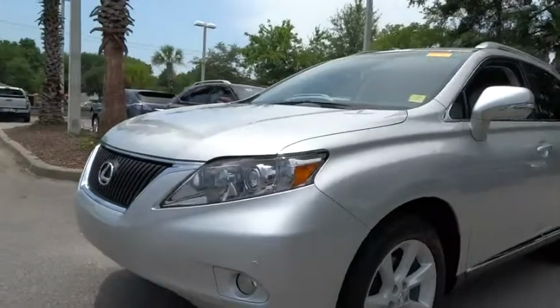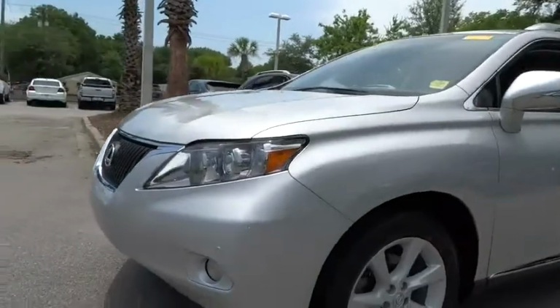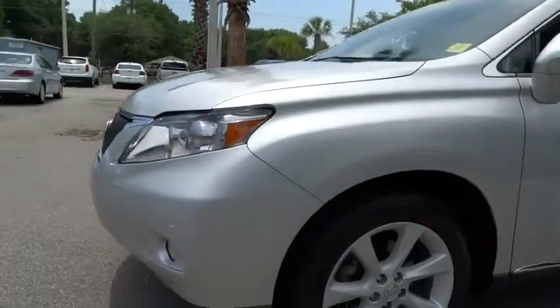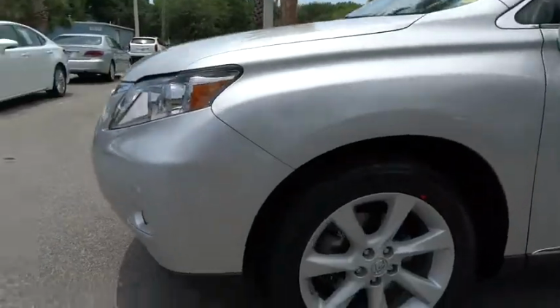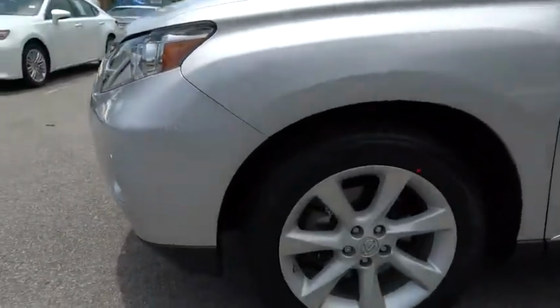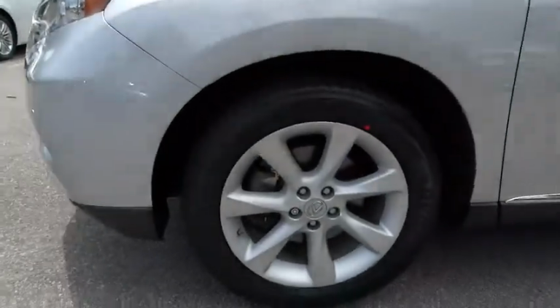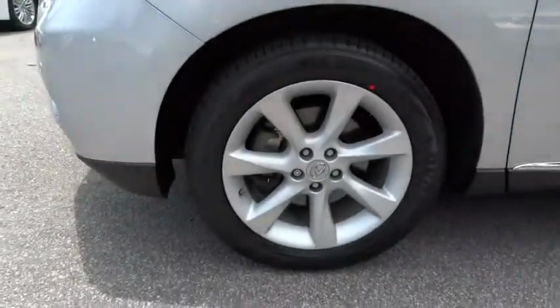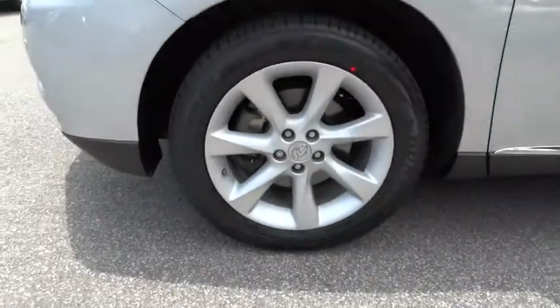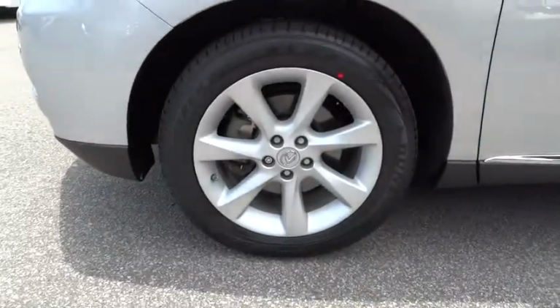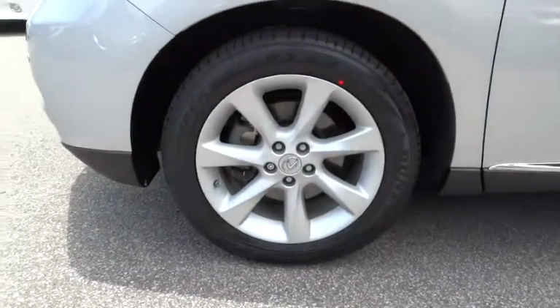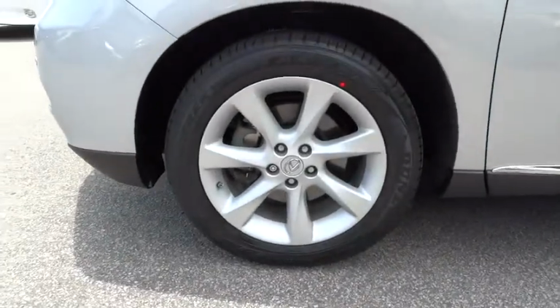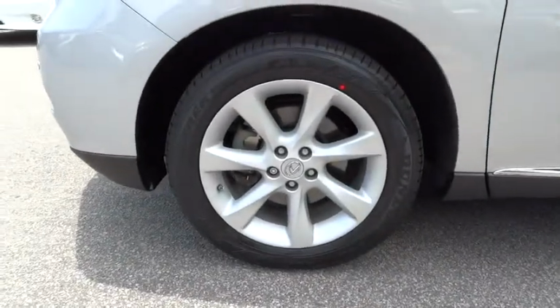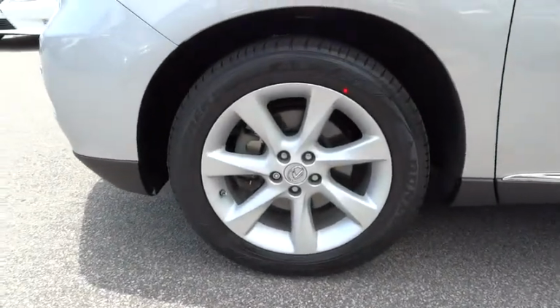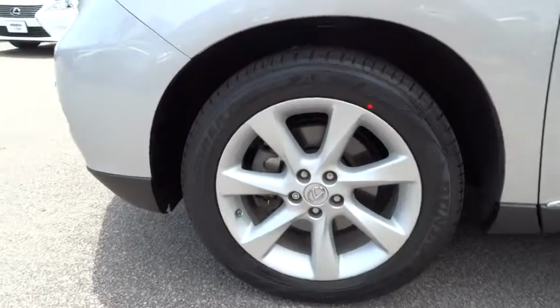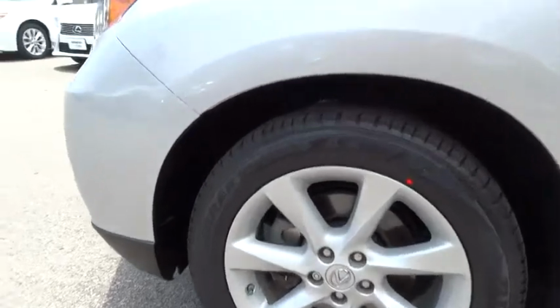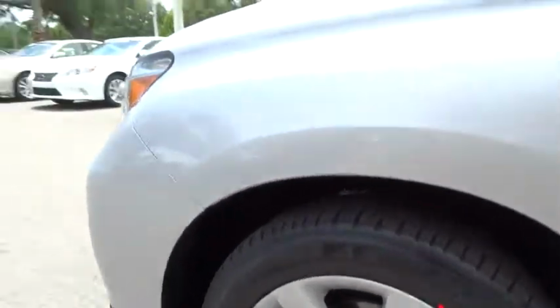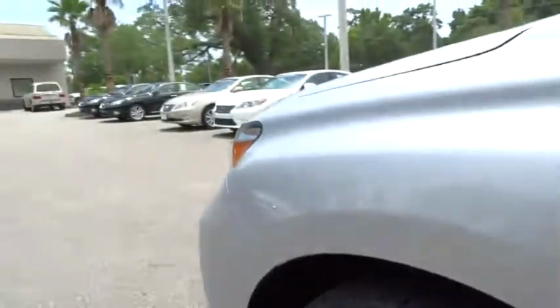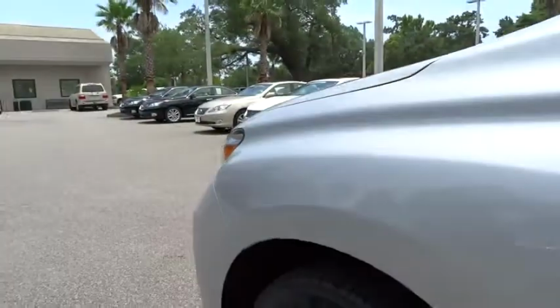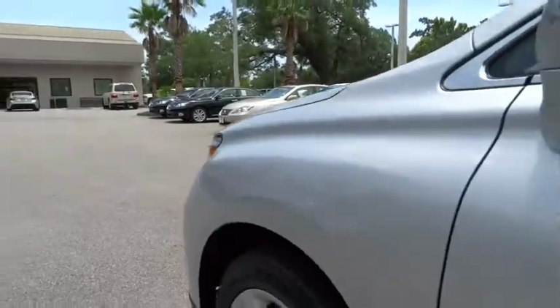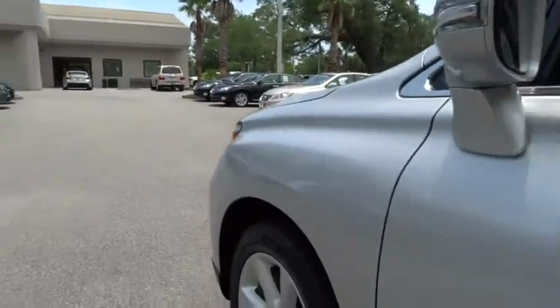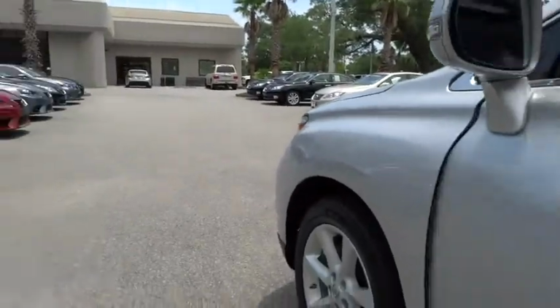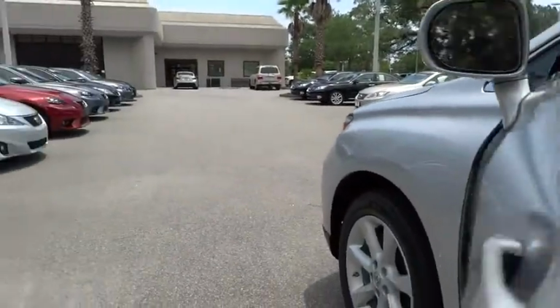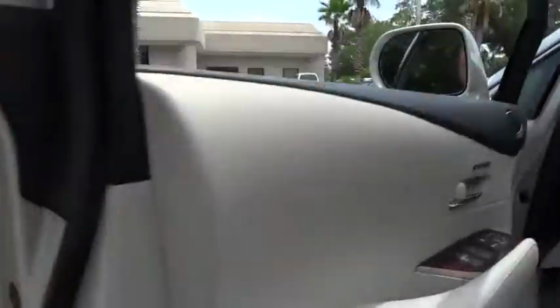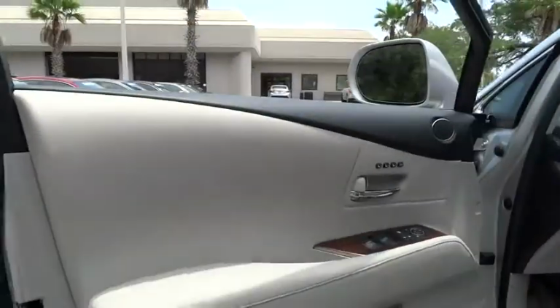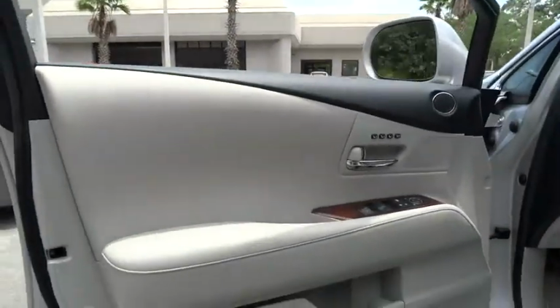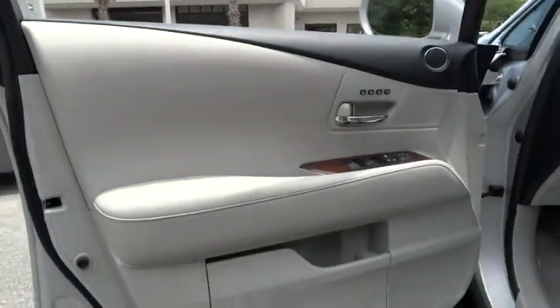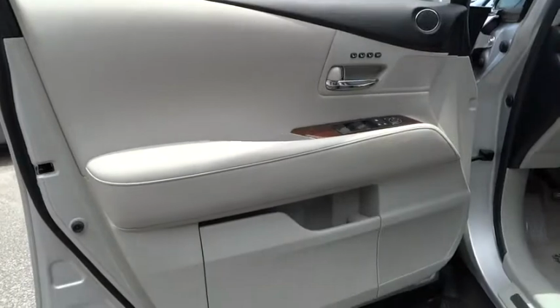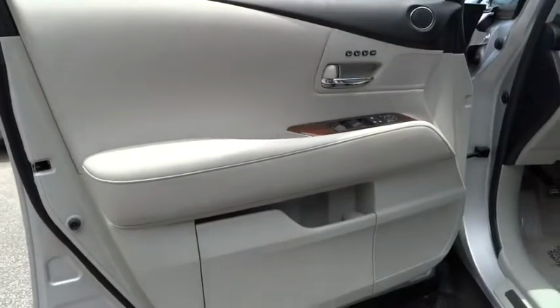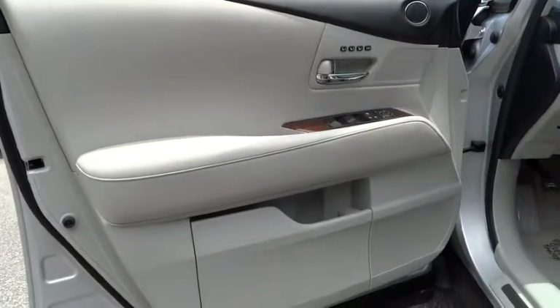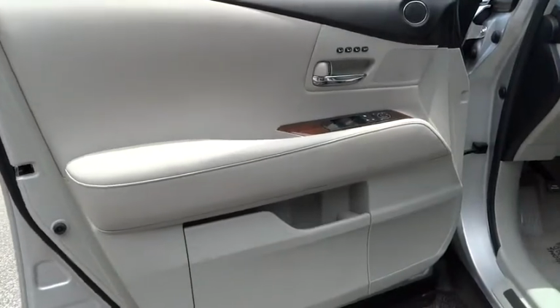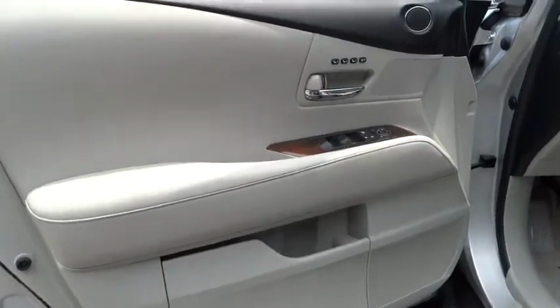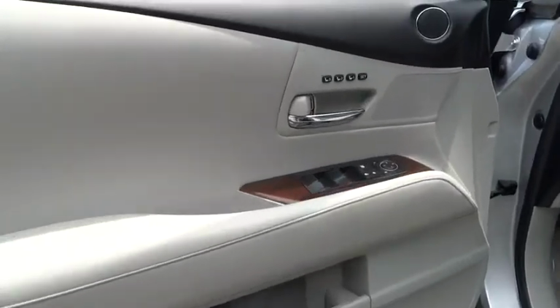Power passenger seat, CD changer, keyless entry, leather-wrapped steering wheel, driver airbag, power steering, driver lumbar, adjustable steering wheel, four-wheel disc brakes, four-wheel ABS.